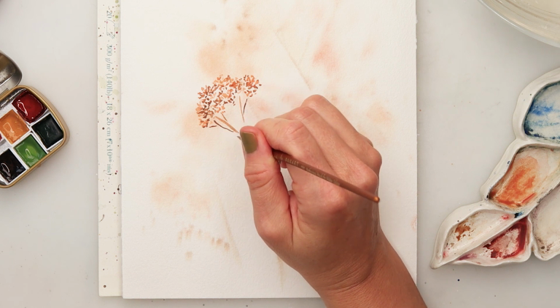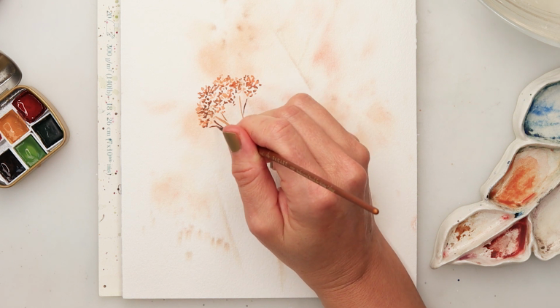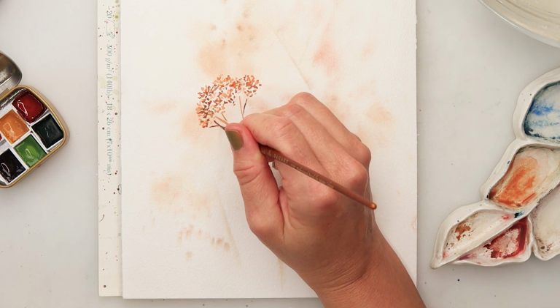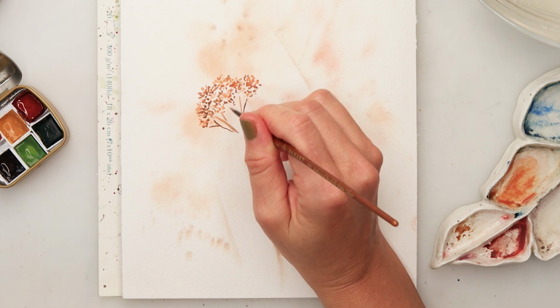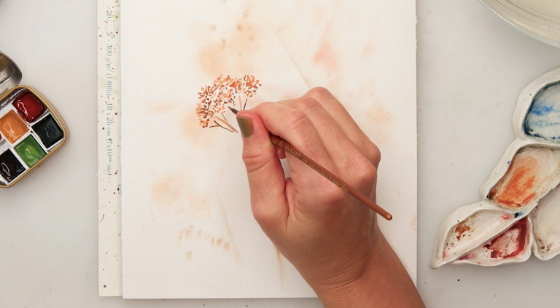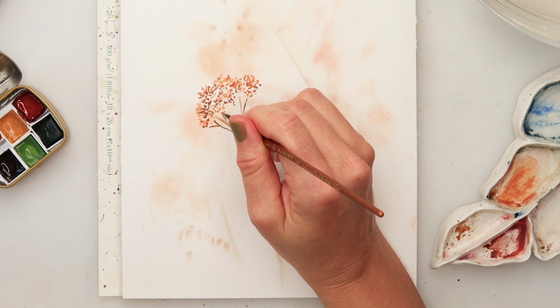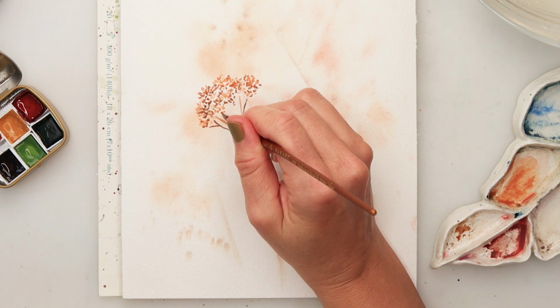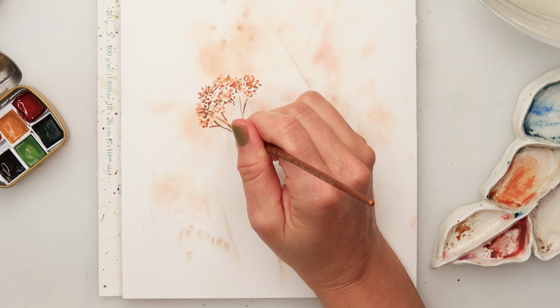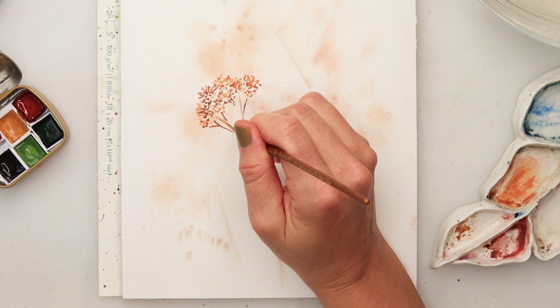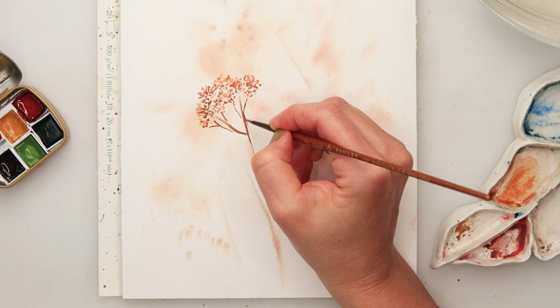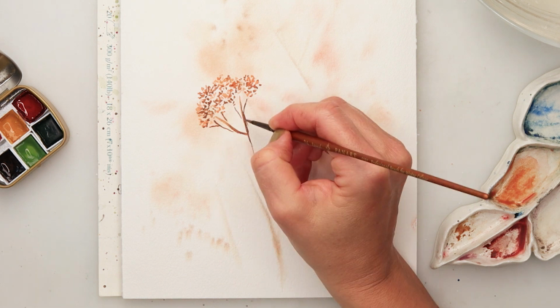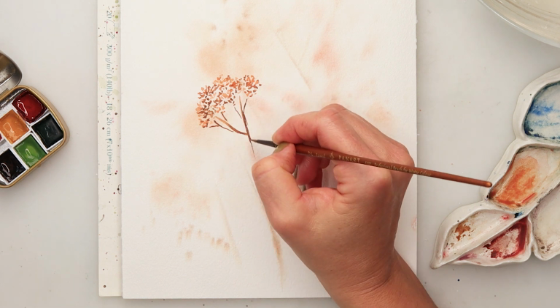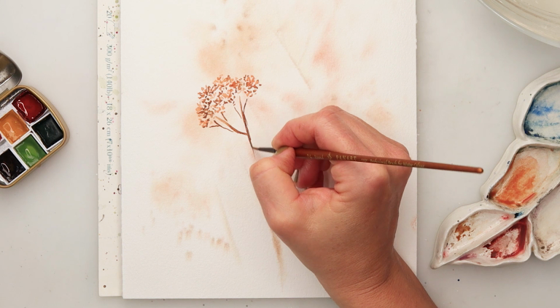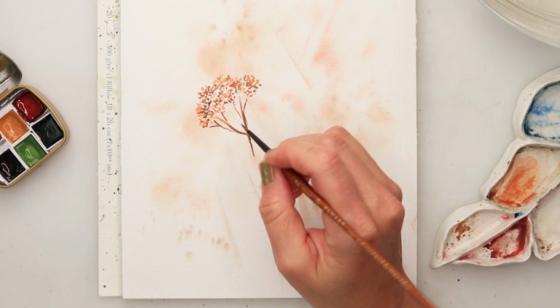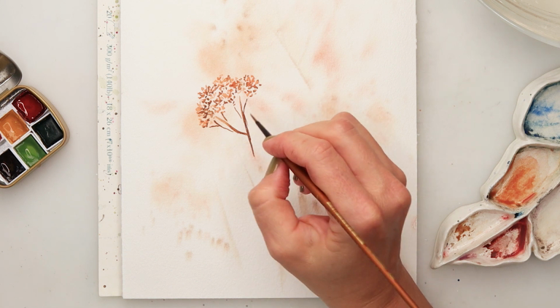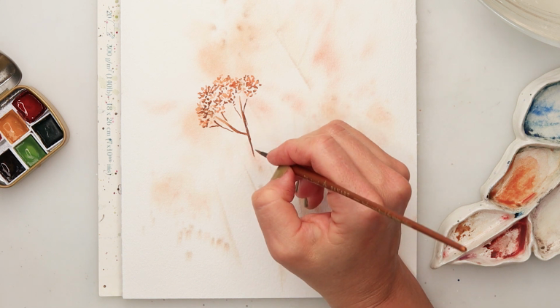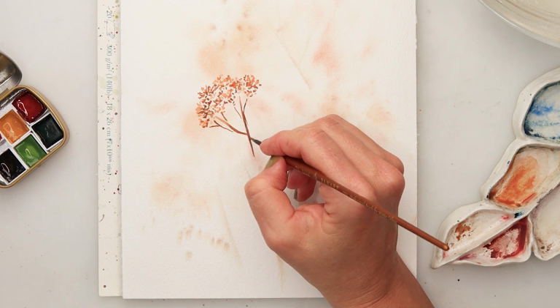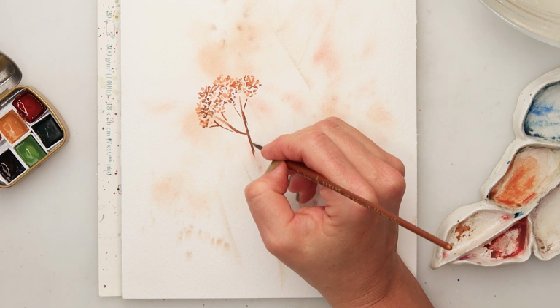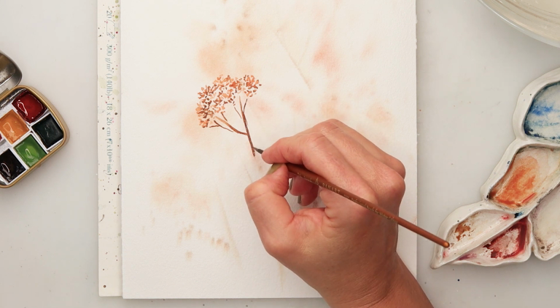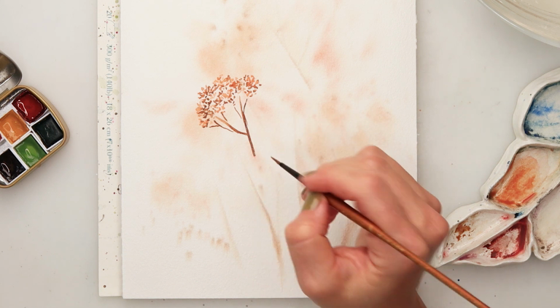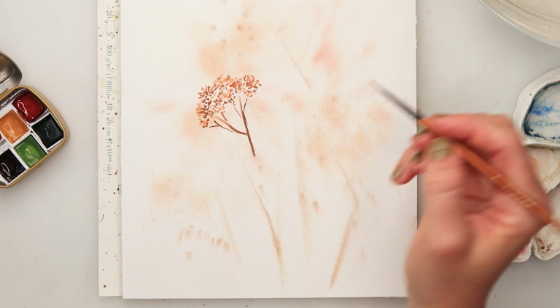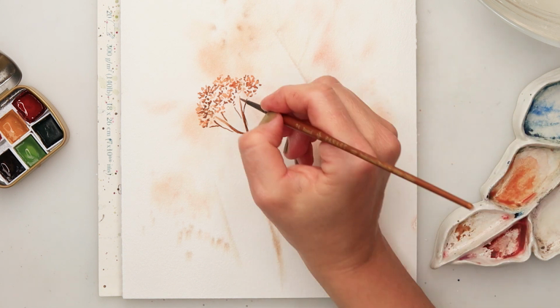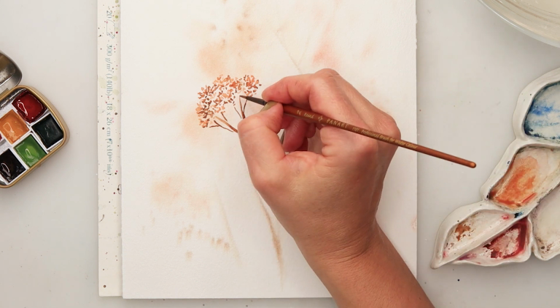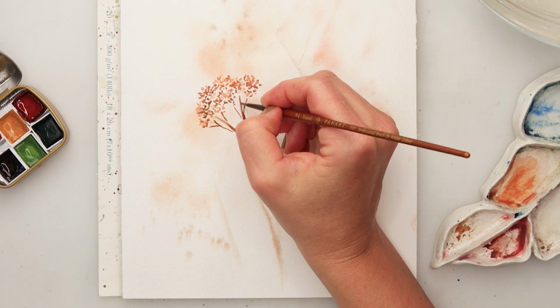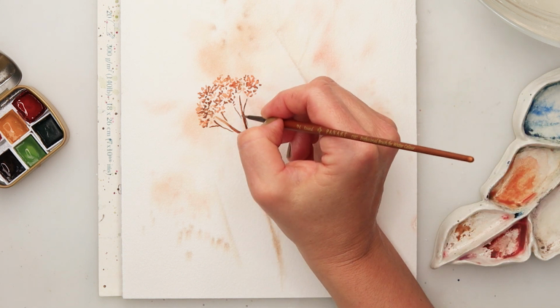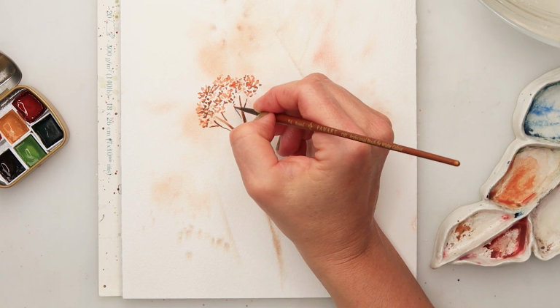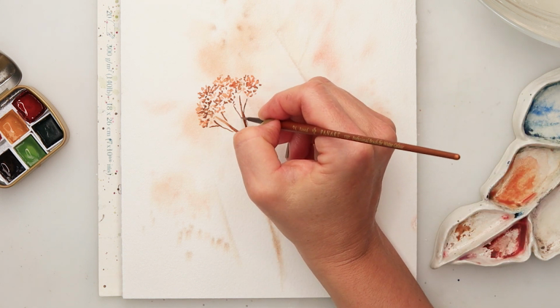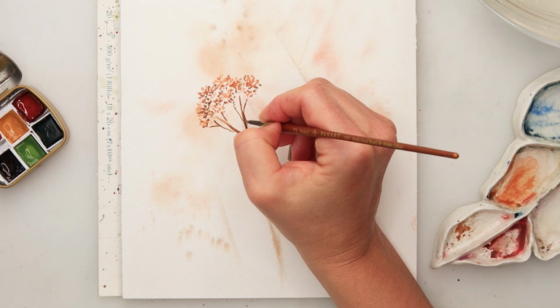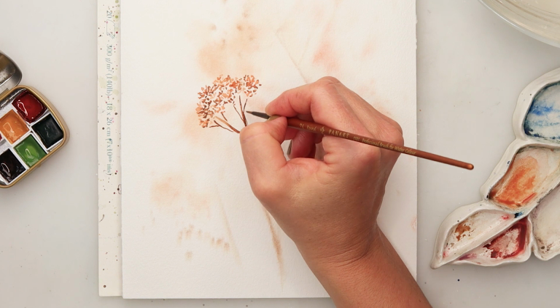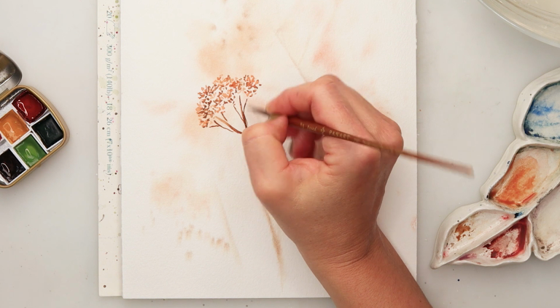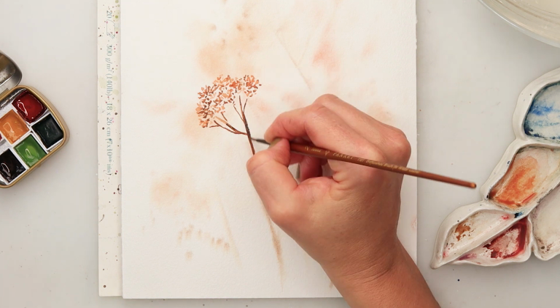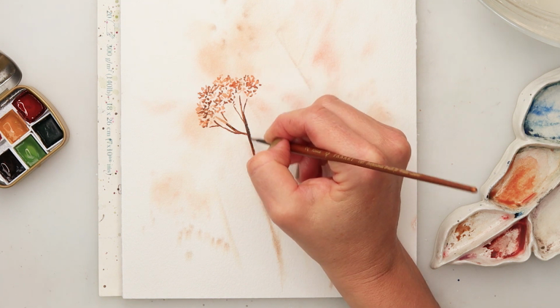All the colors I will be using are going to be fall colors — oranges, reds, yellows, browns — those are the colors of fall.